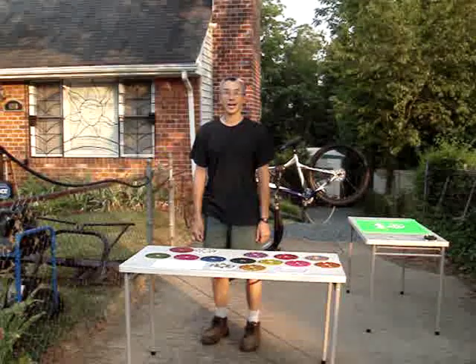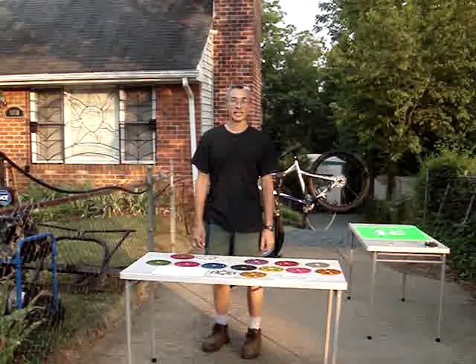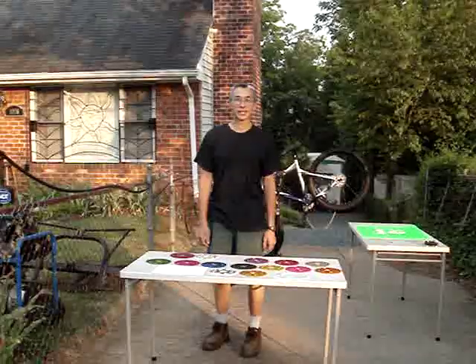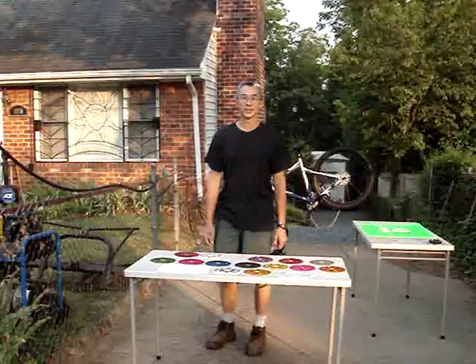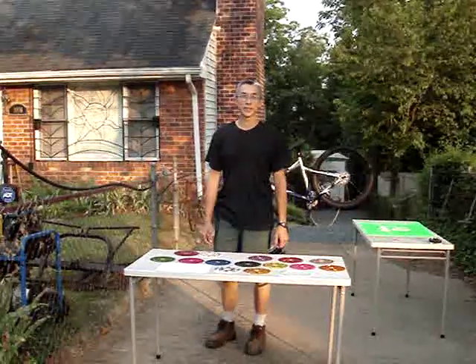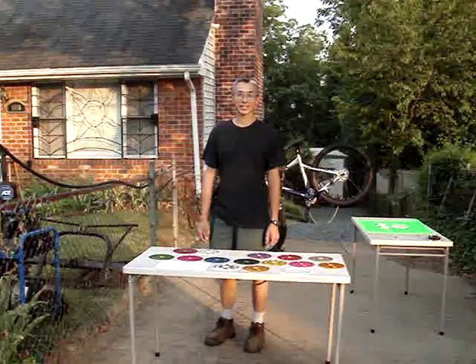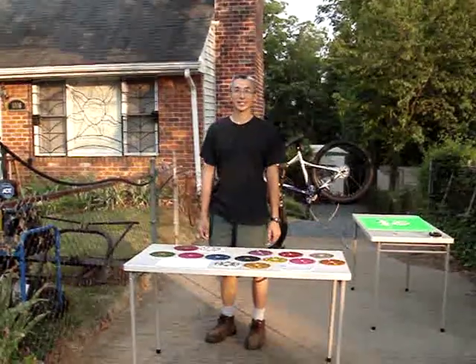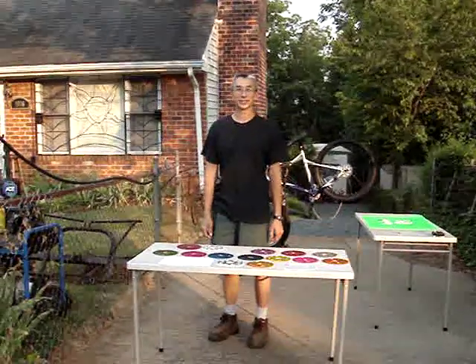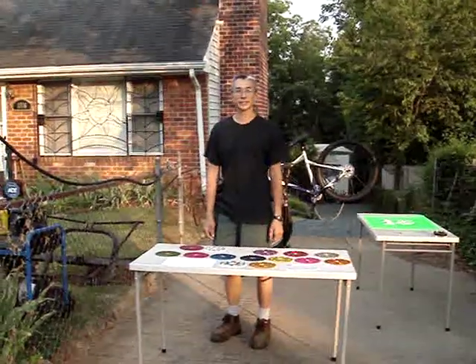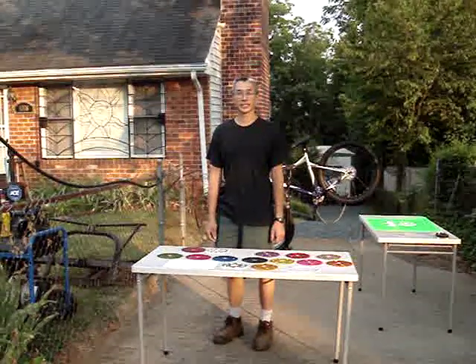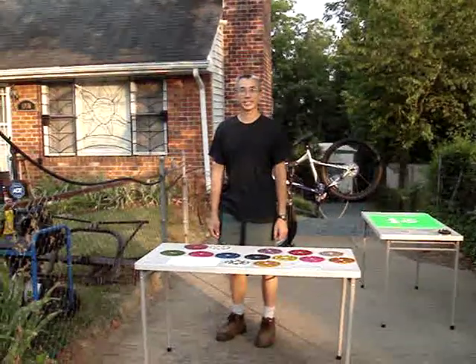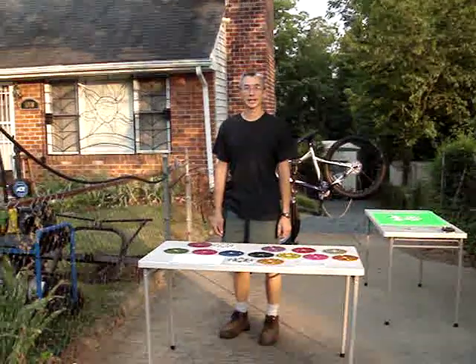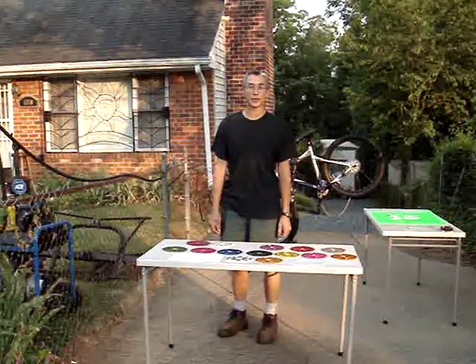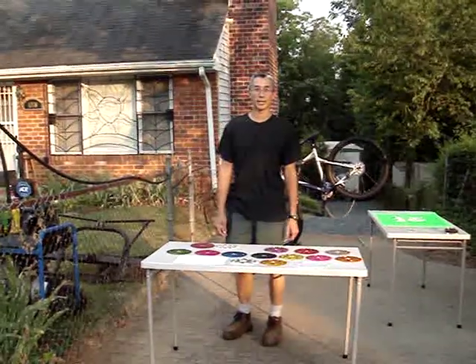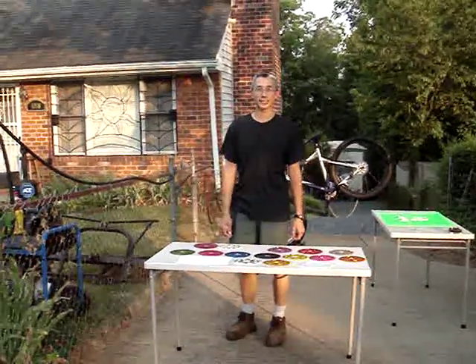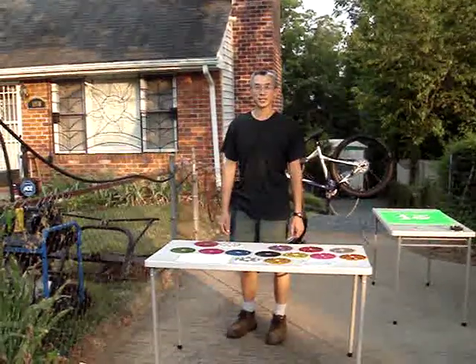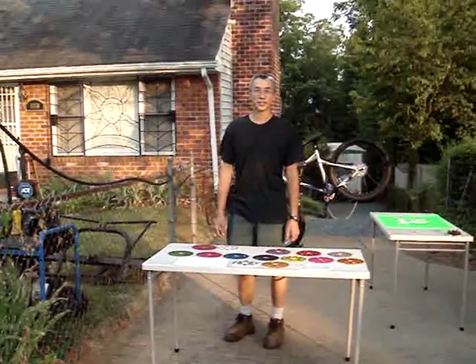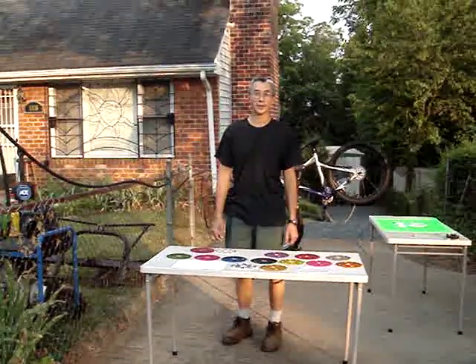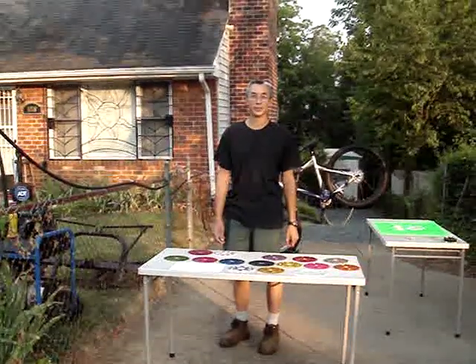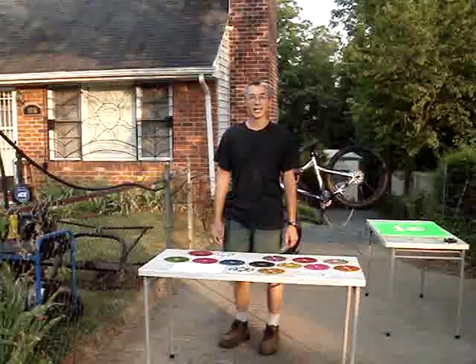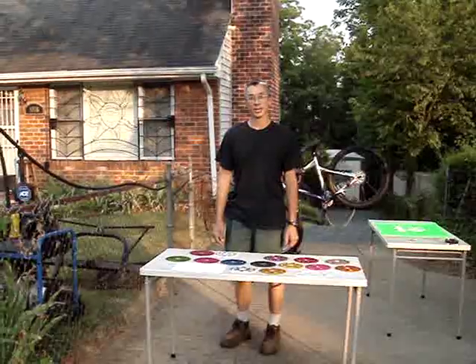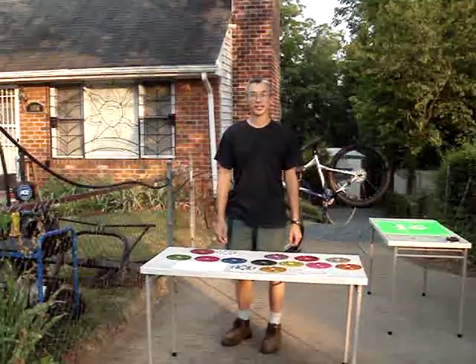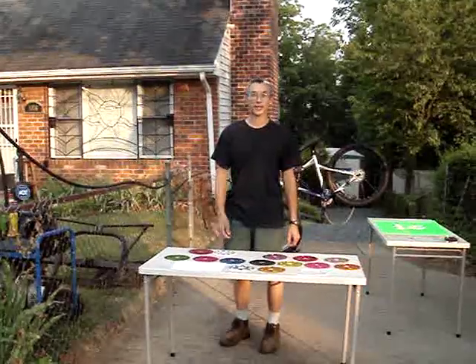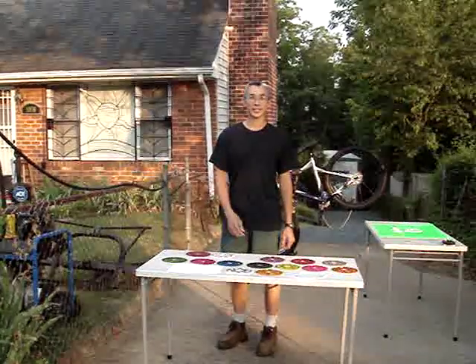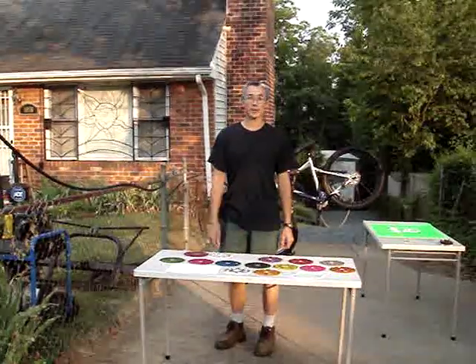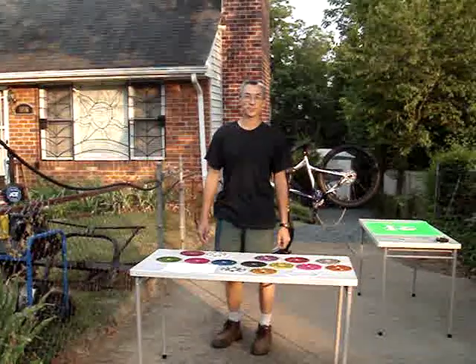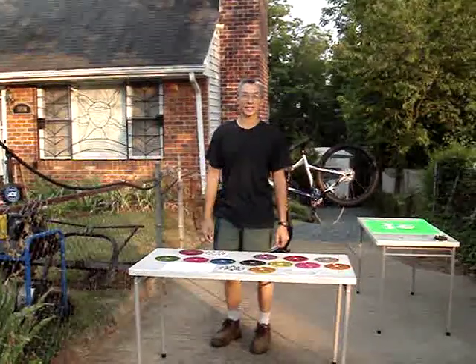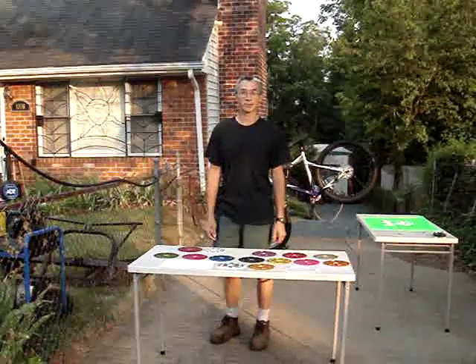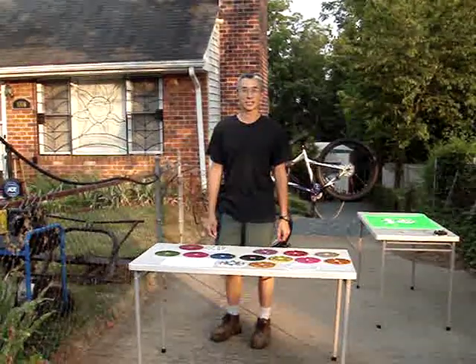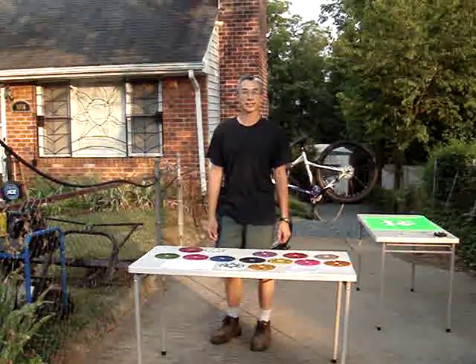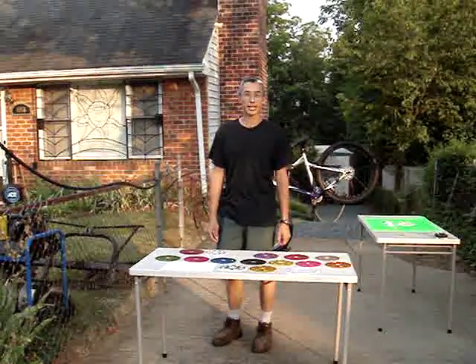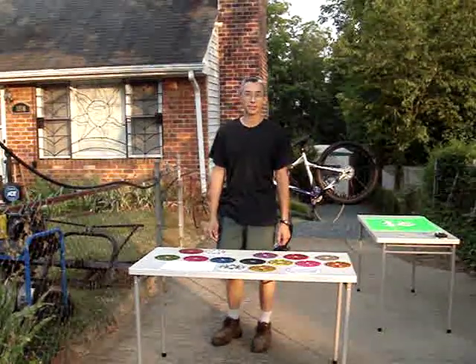Hi, my name is Andrew with King Sales and Service, and we're here to tell you about some of our products and introduce to you our new latest product, our Topcat sprocket adapter as well as disc hub adapter.